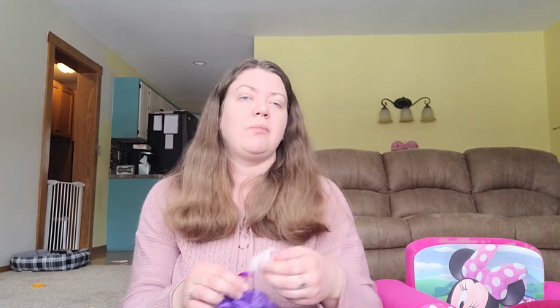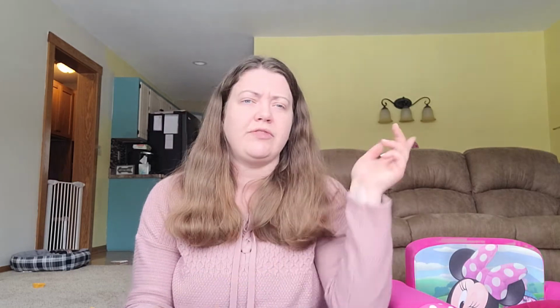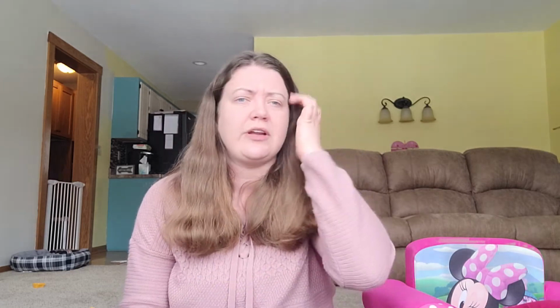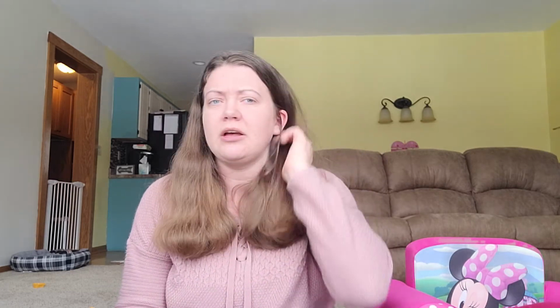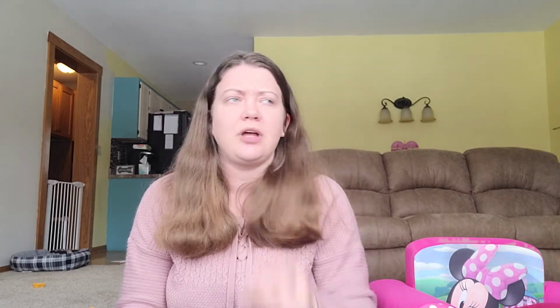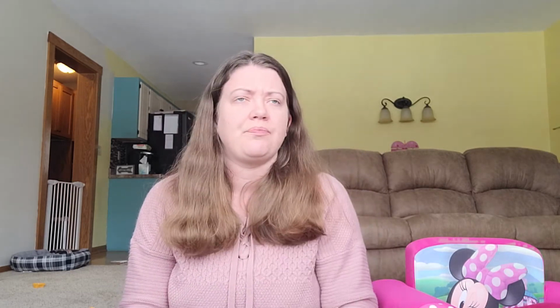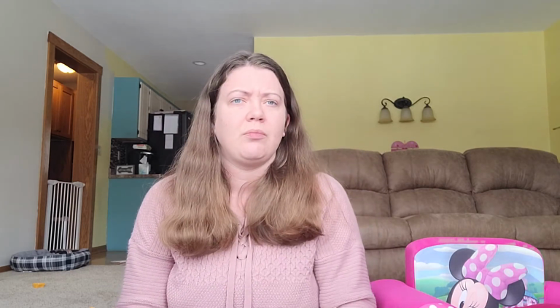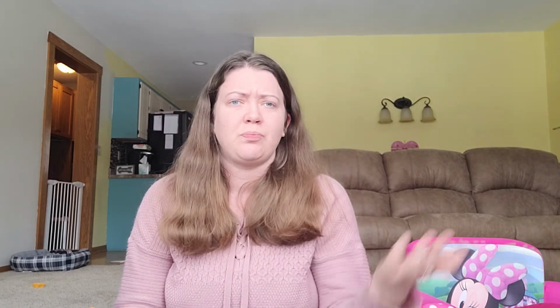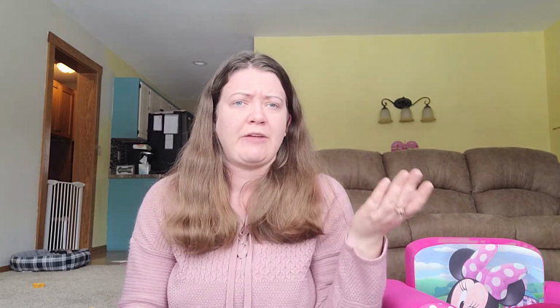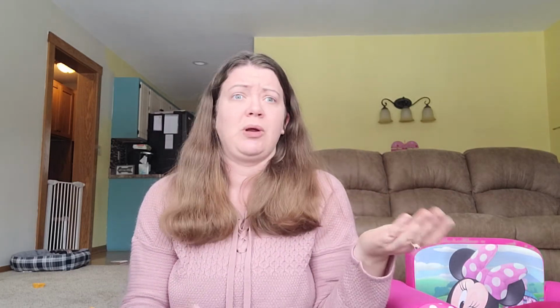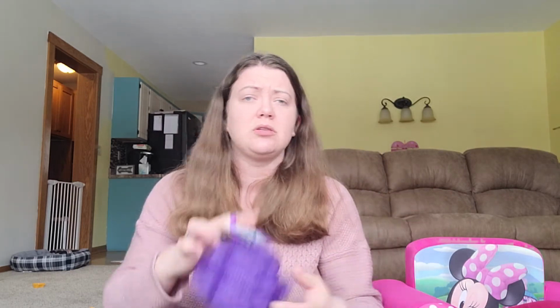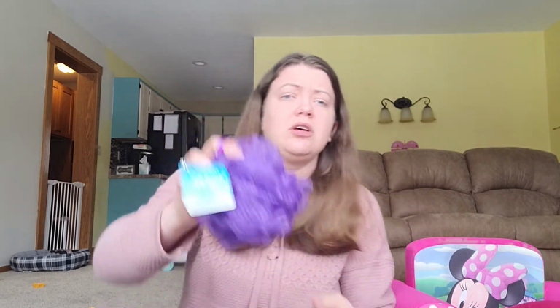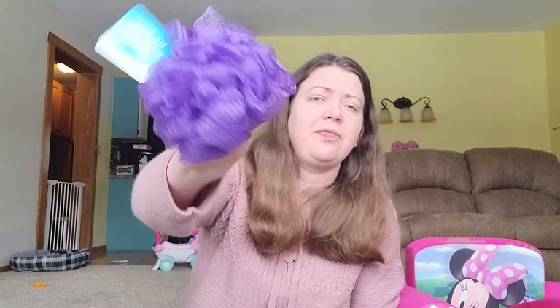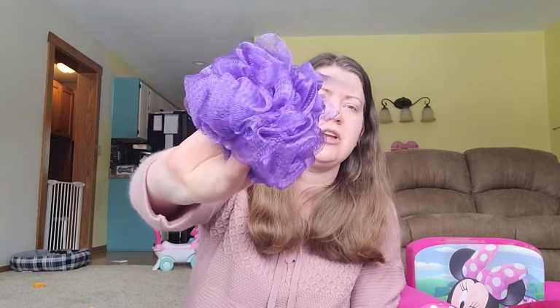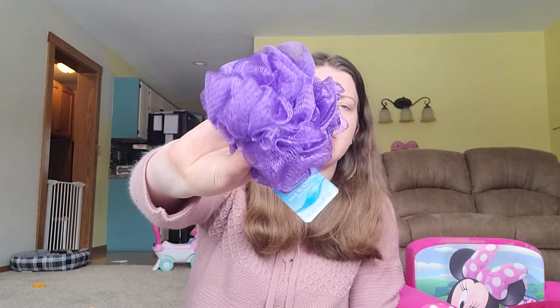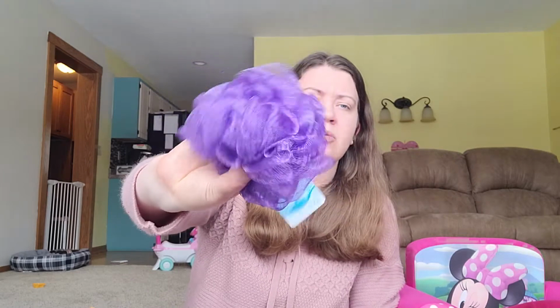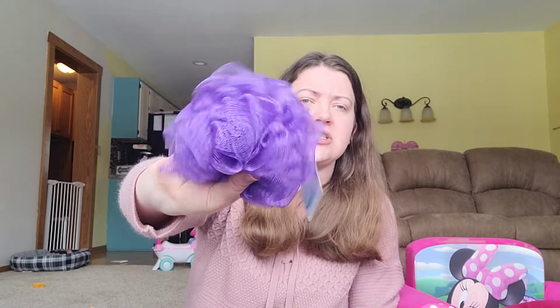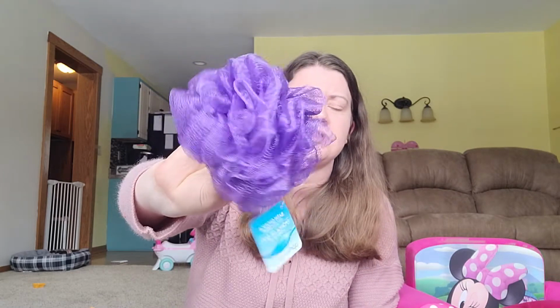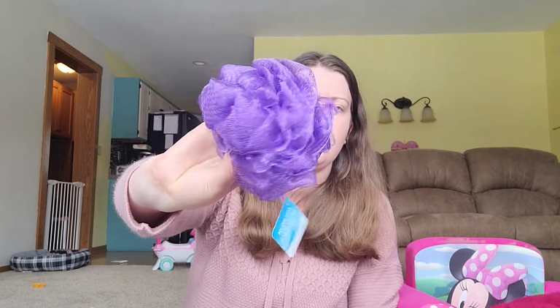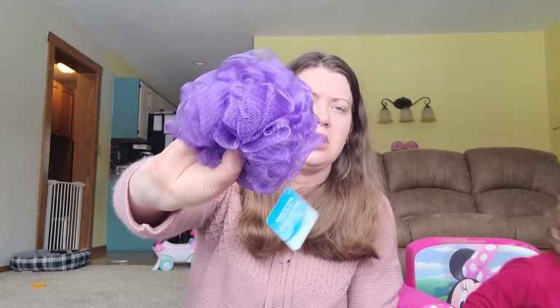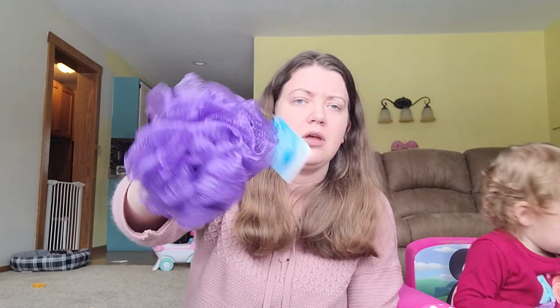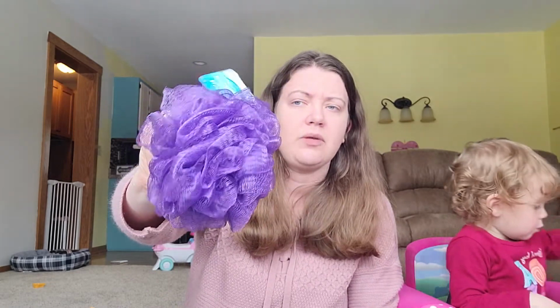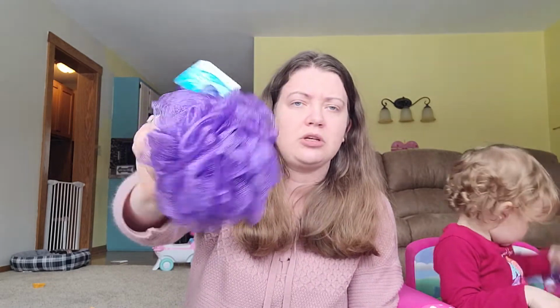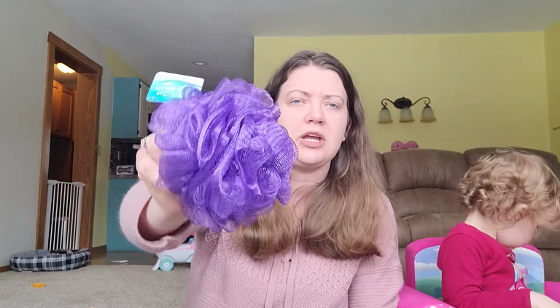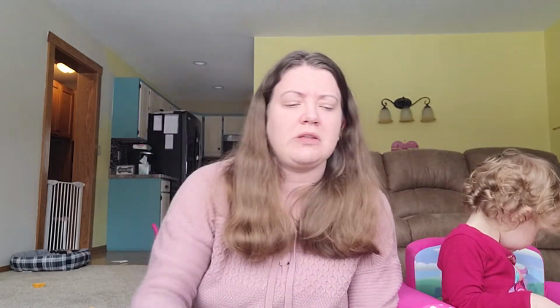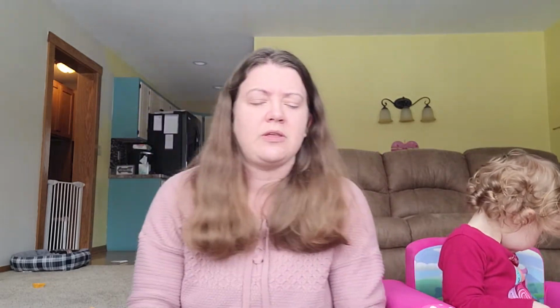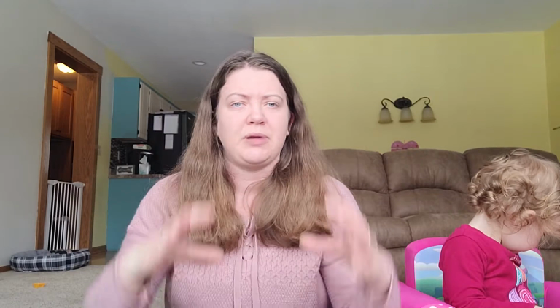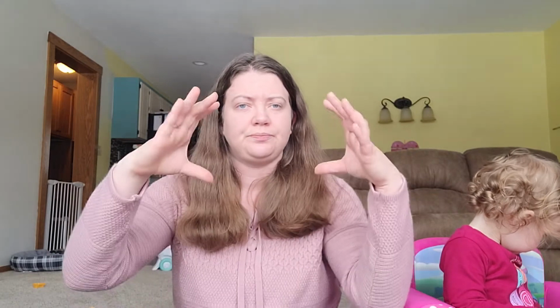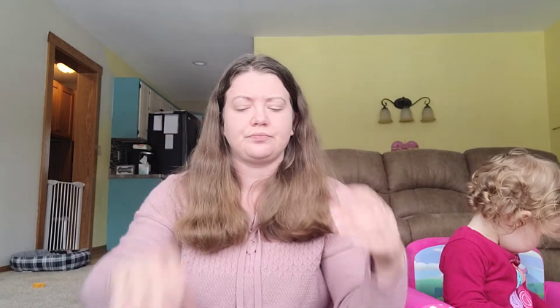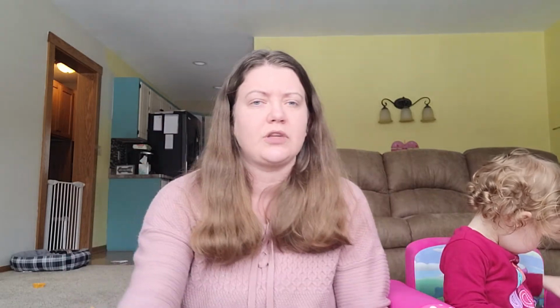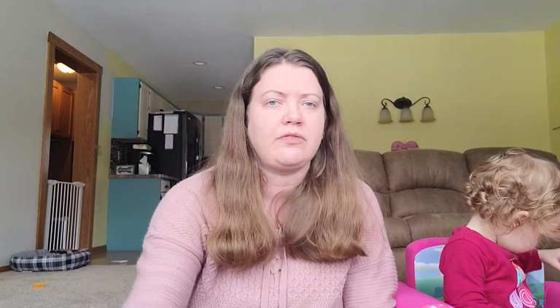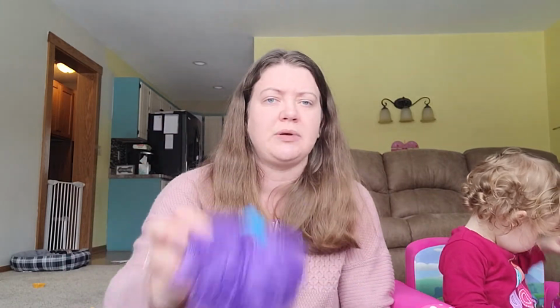My loofah the other day just fell apart, so I figured it was time to get a new one. I got this little one from the dollar store. I usually like the bigger loofahs, but we were at the dollar store and I figured I'd just grab this one.